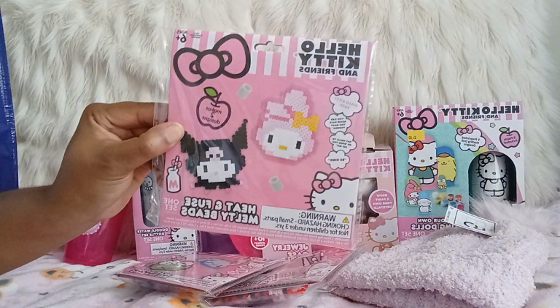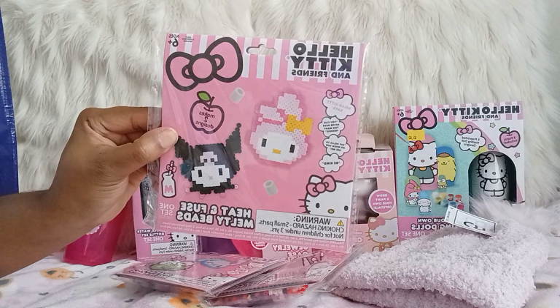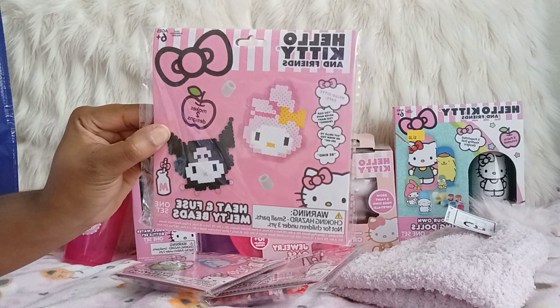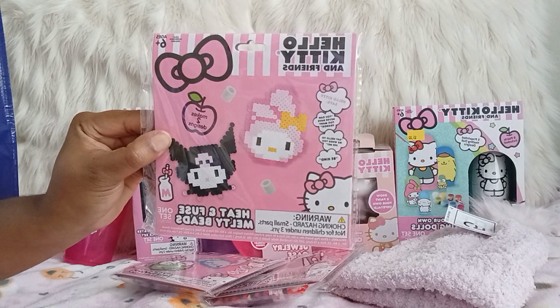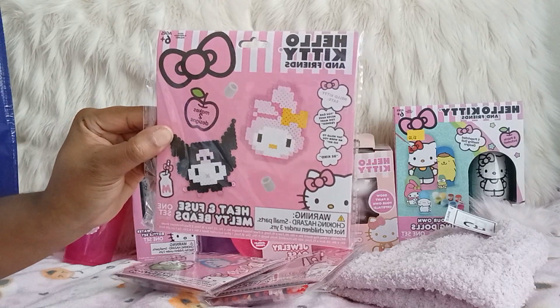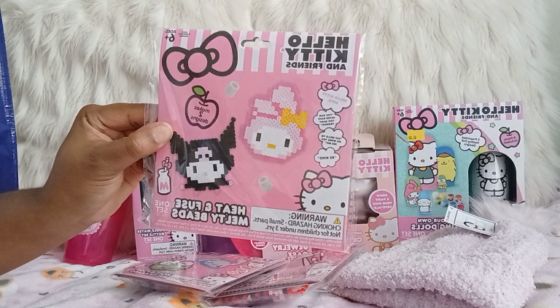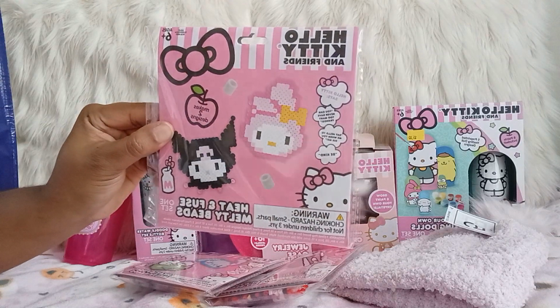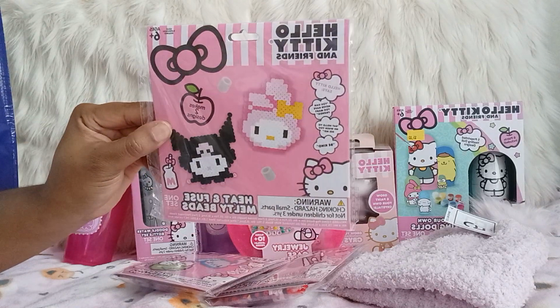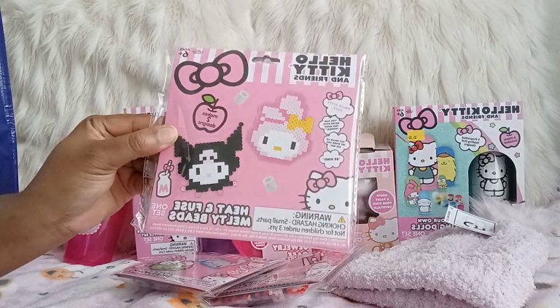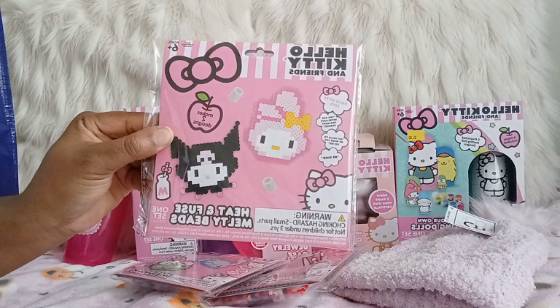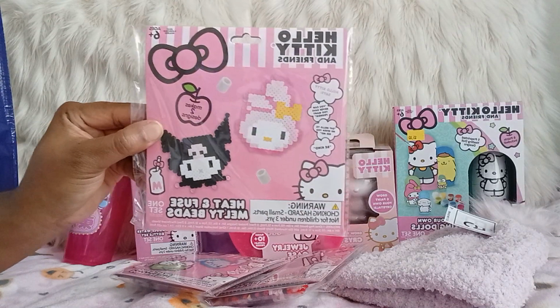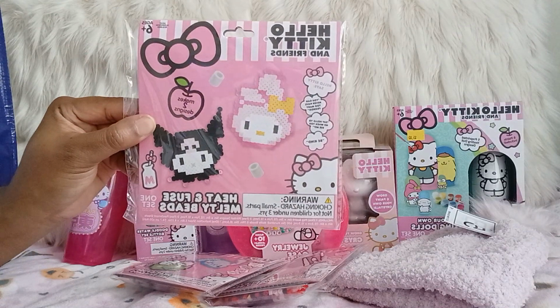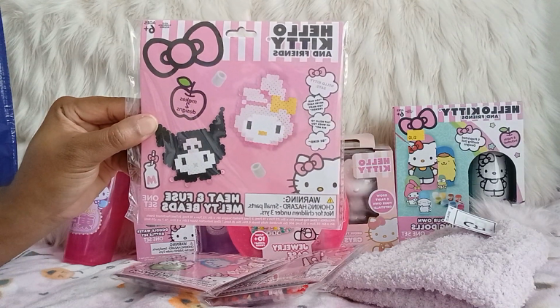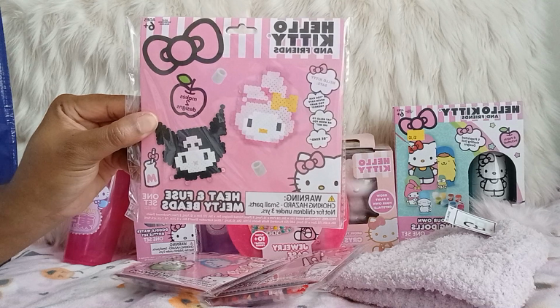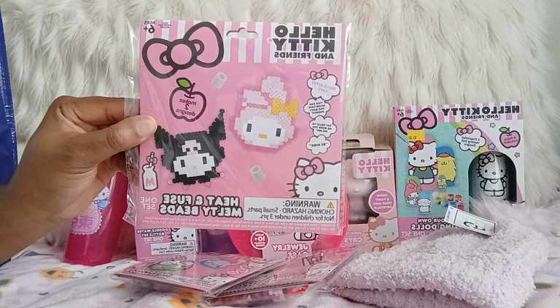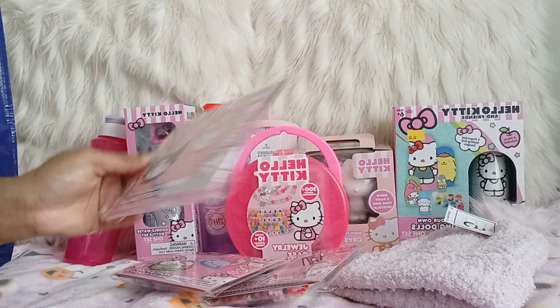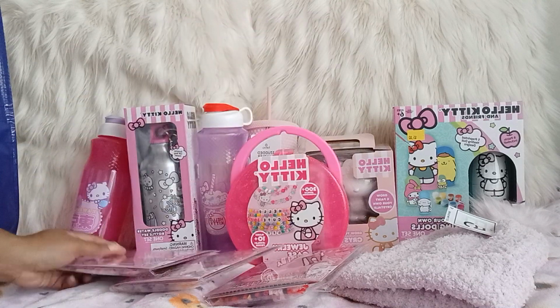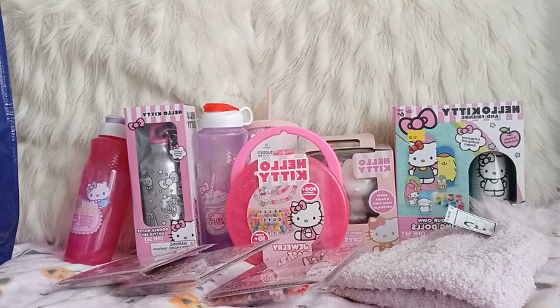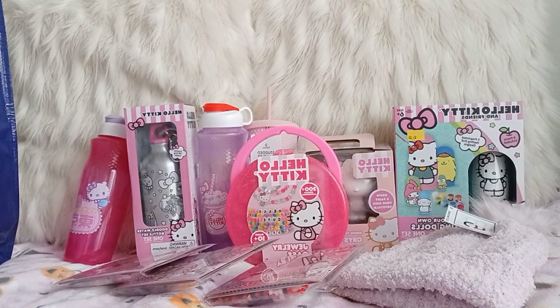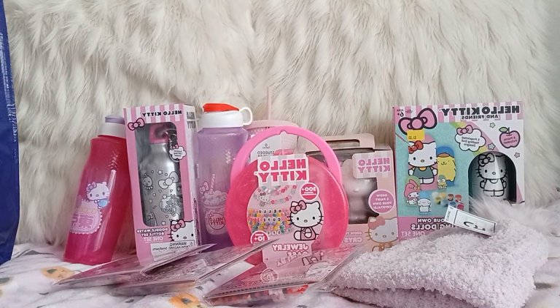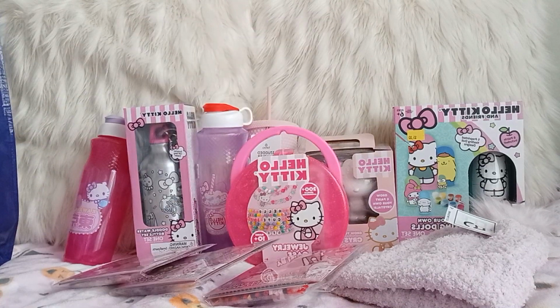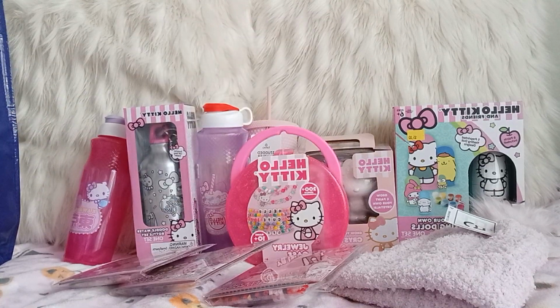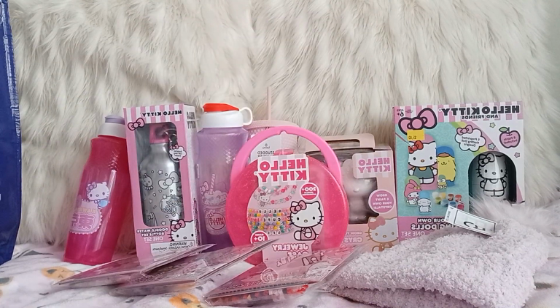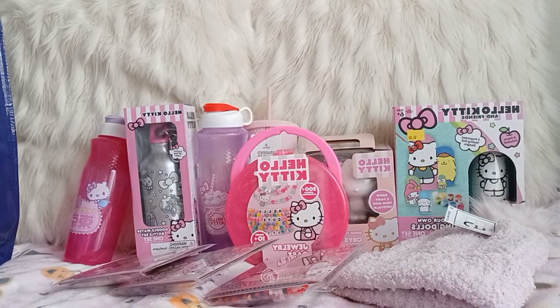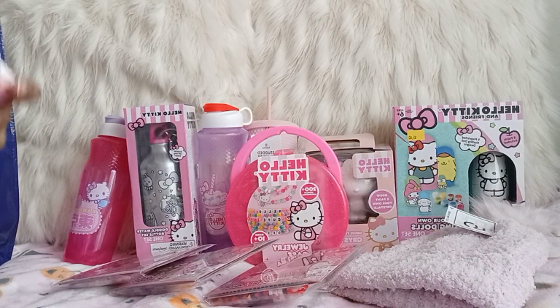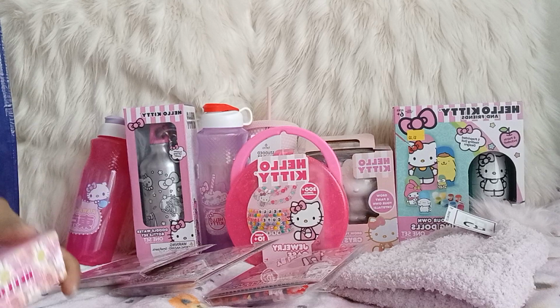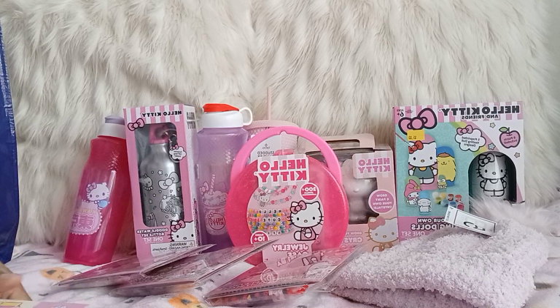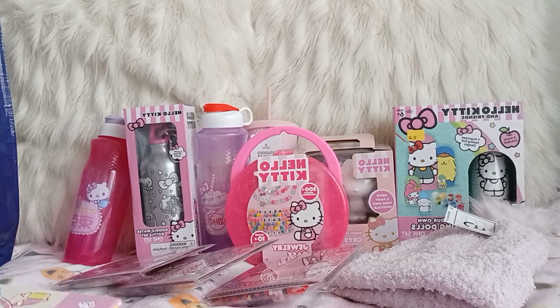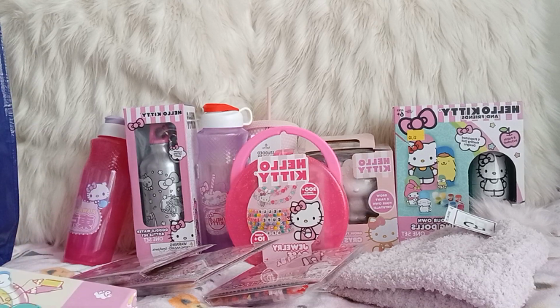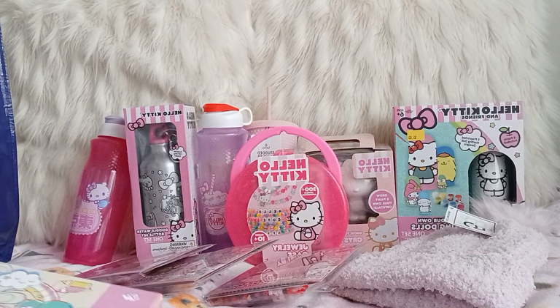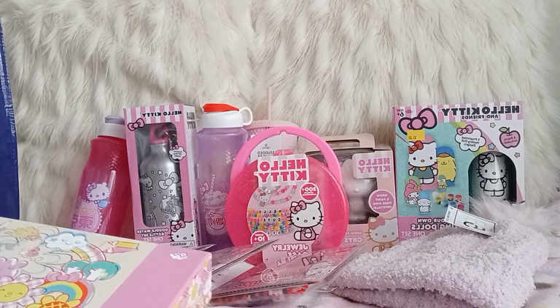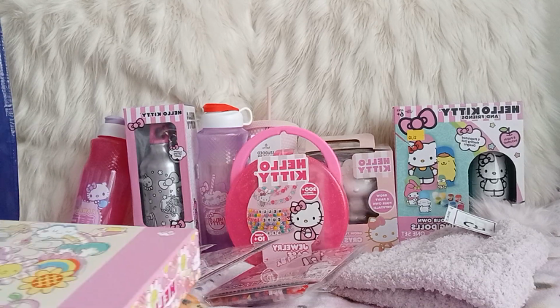I was so happy — my stores when I went out they all looked like they were just restocking everything. I went to Burlington but it's kind of hectic in there because they're redoing the floor, so I said I'll go back later.